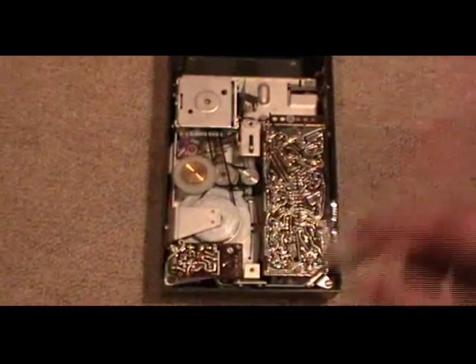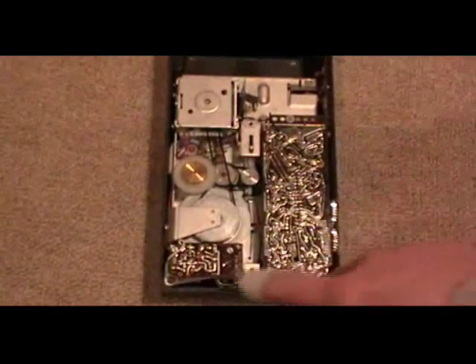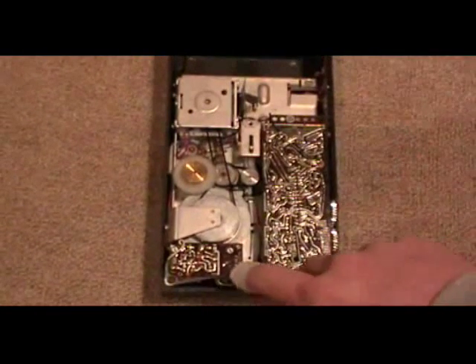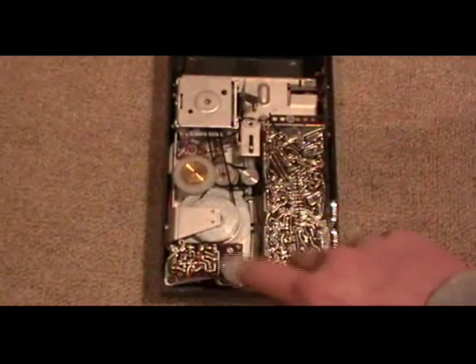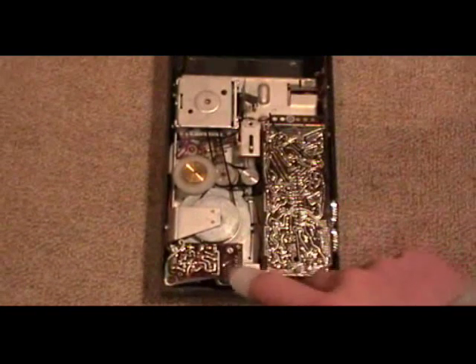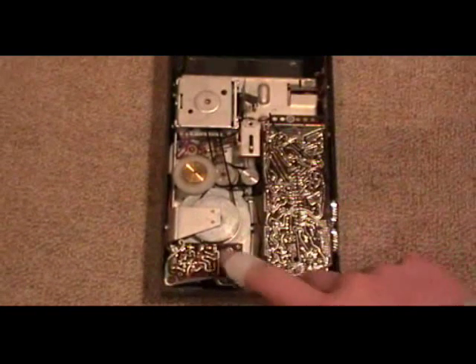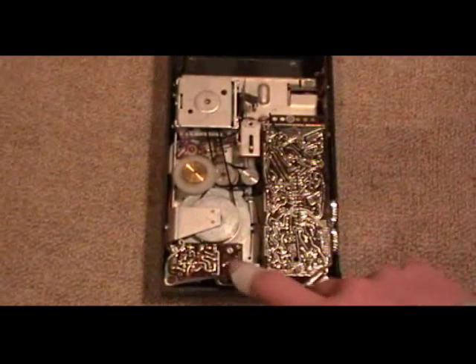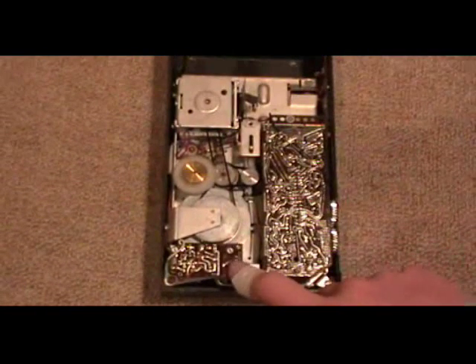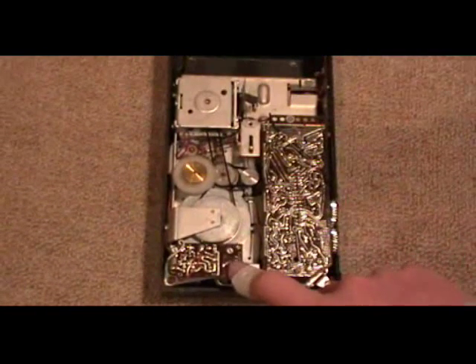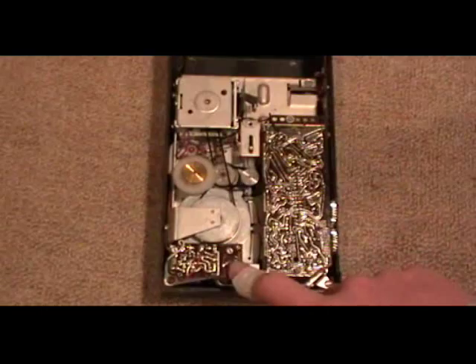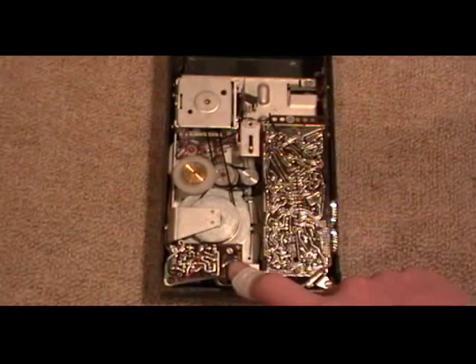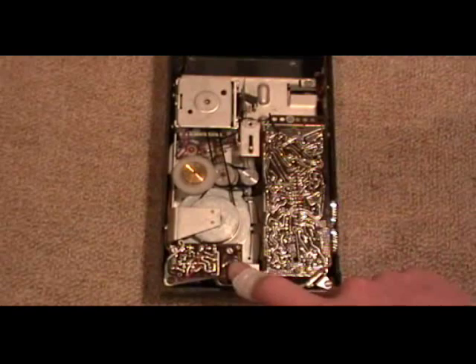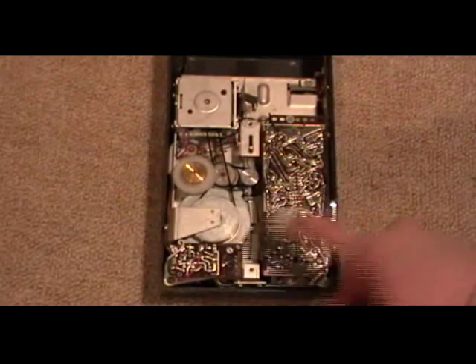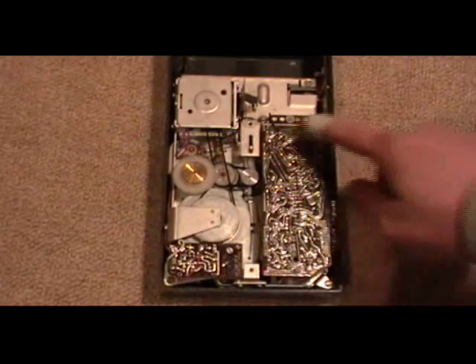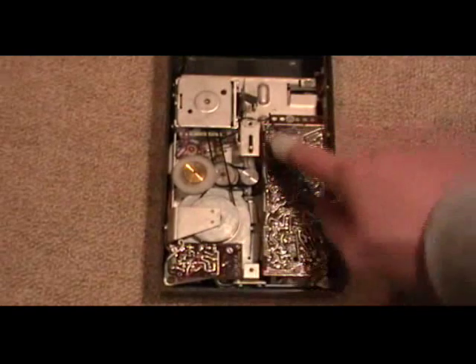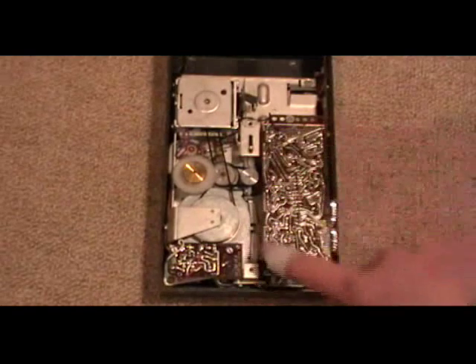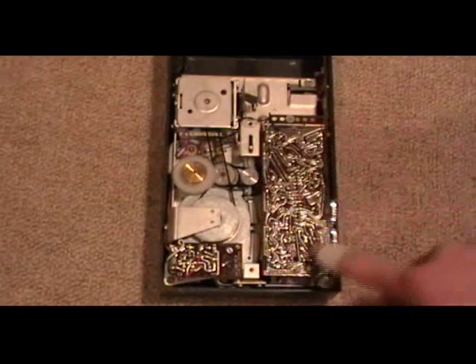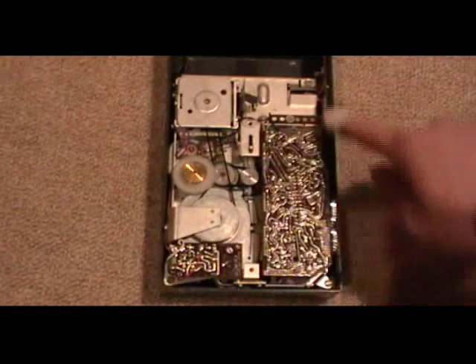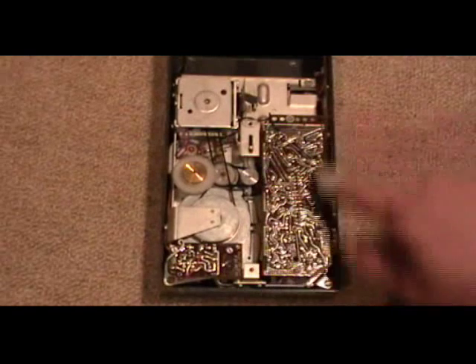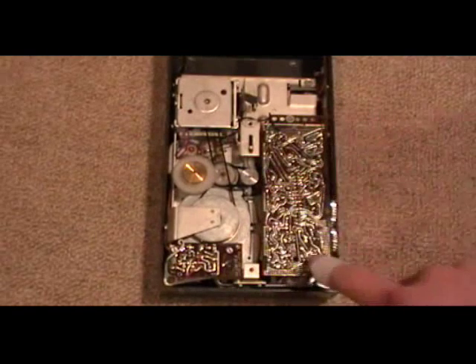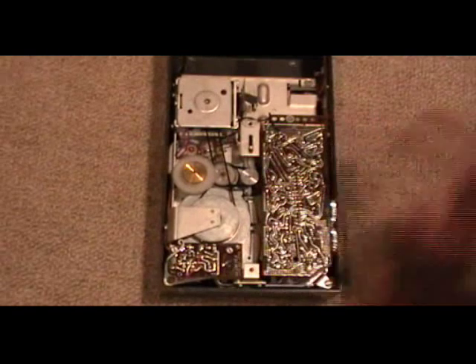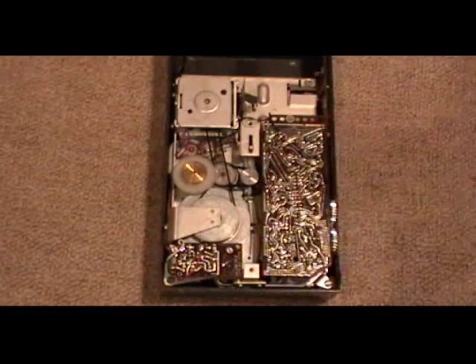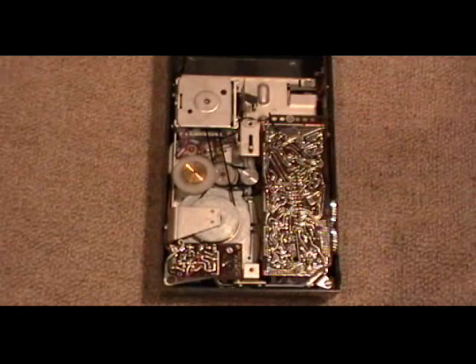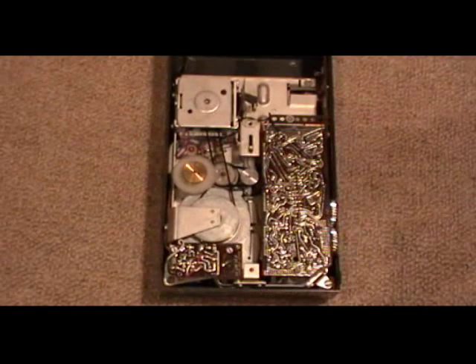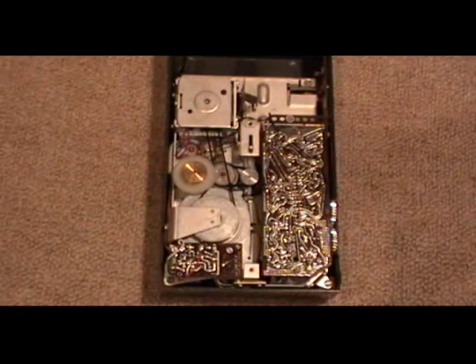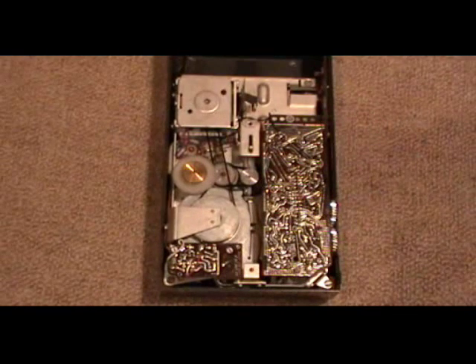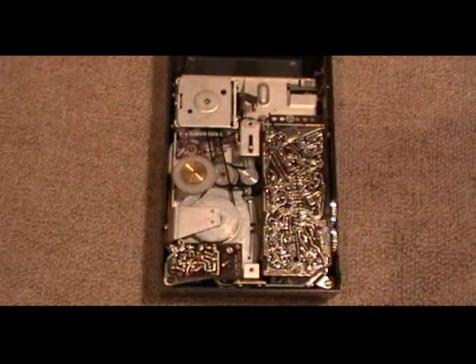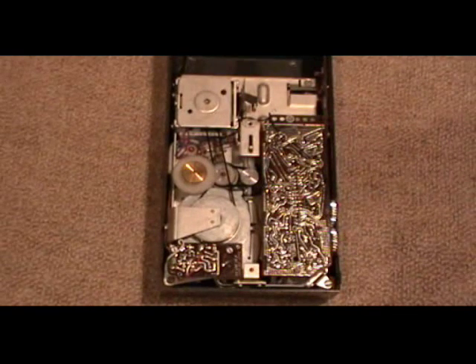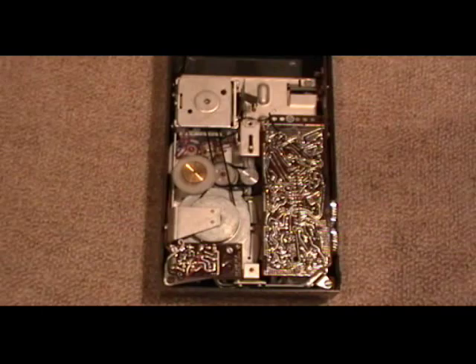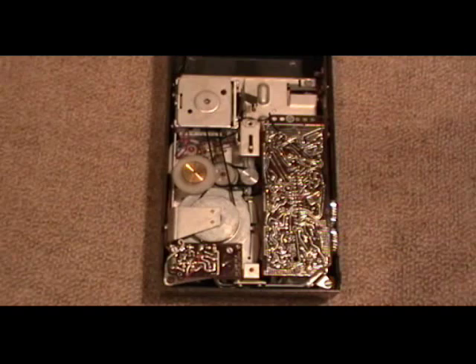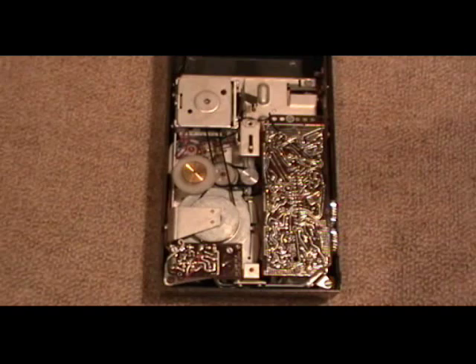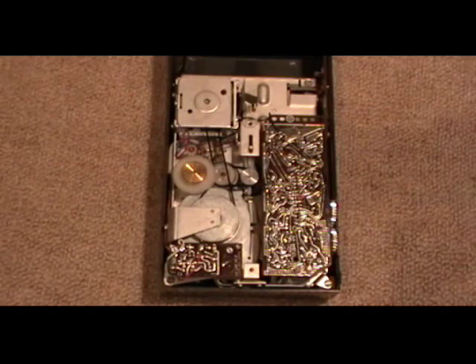We have a little circuit board for the speed control of the motor, and a big one for the amplifier. And that's basically it.